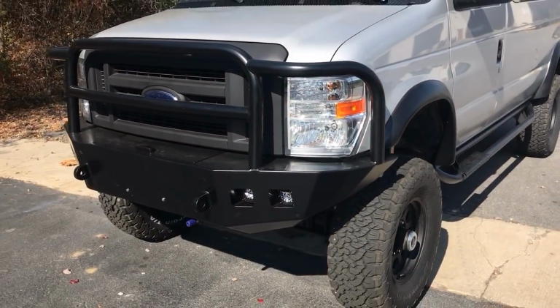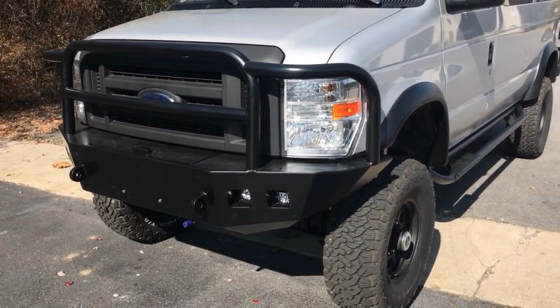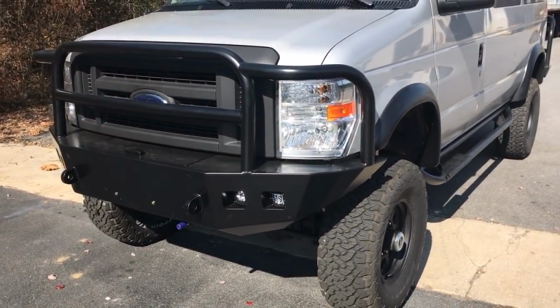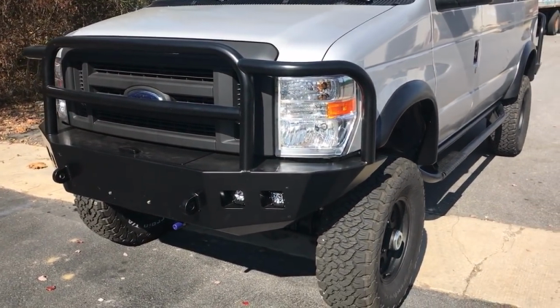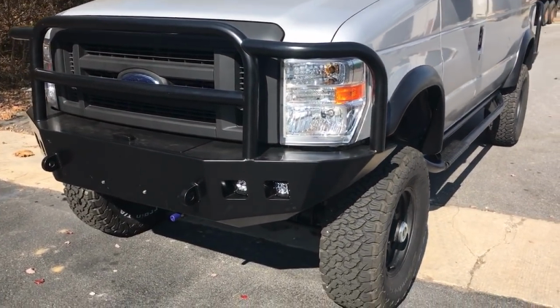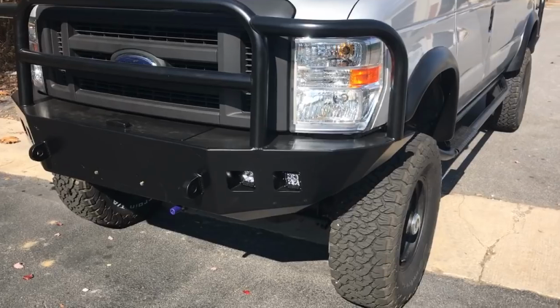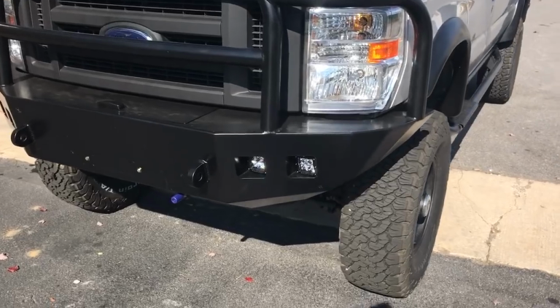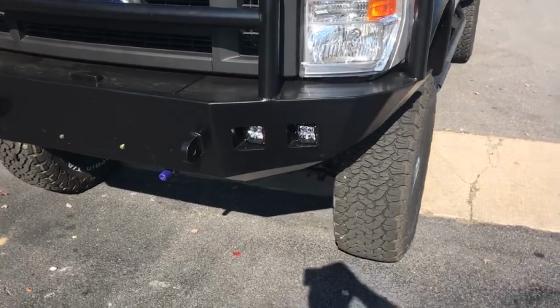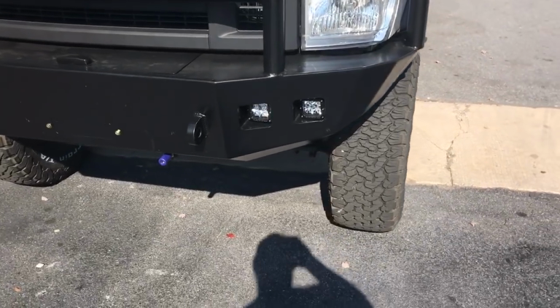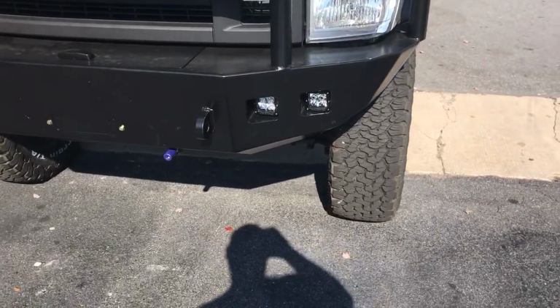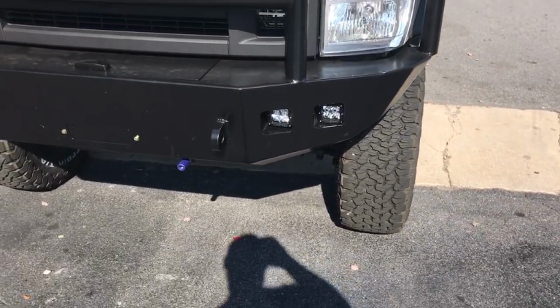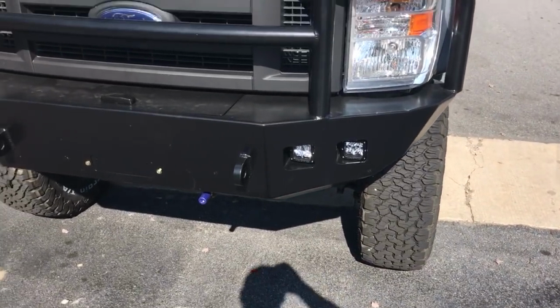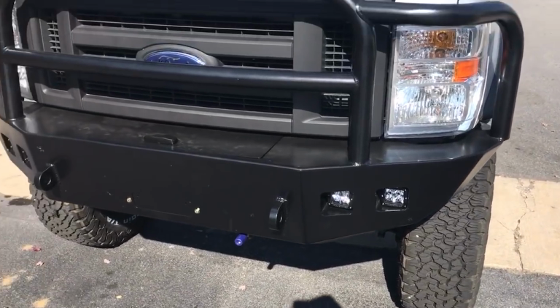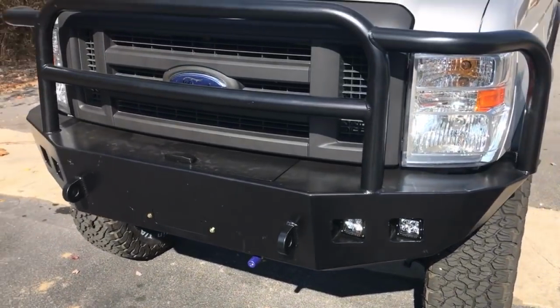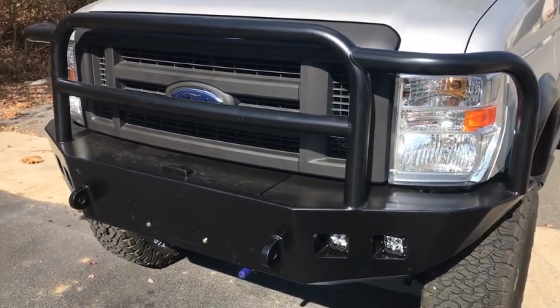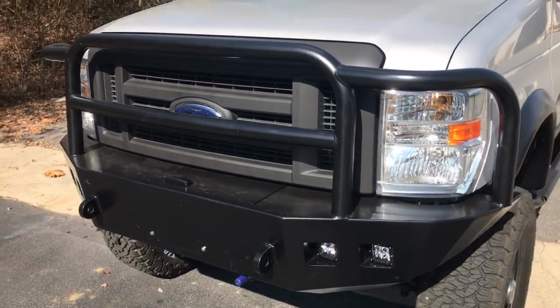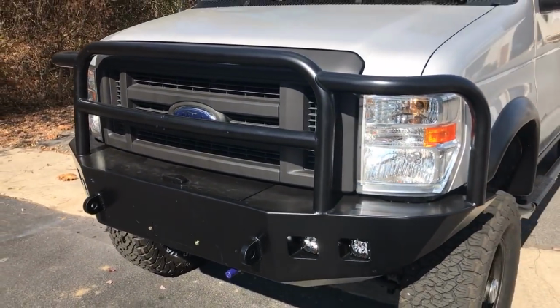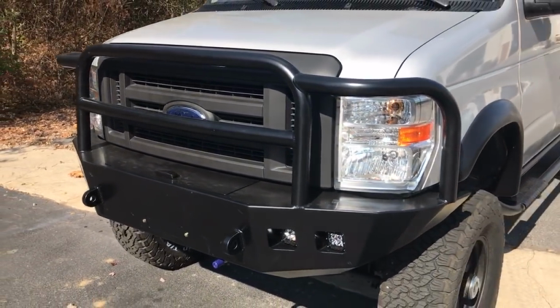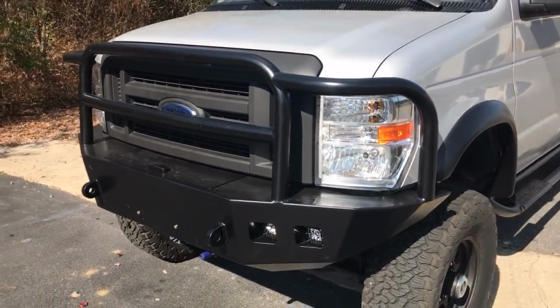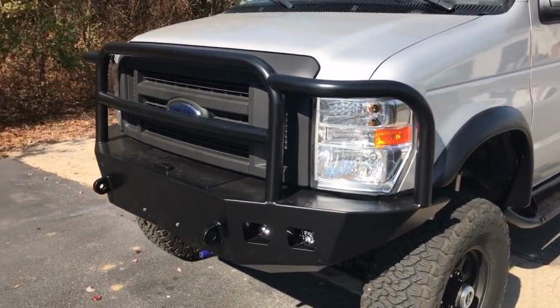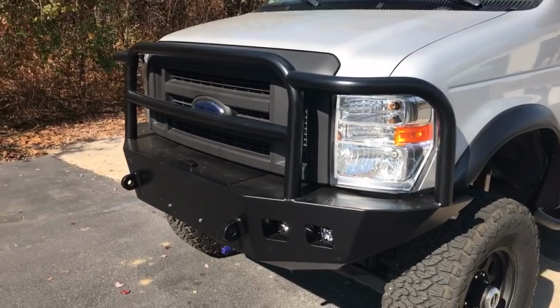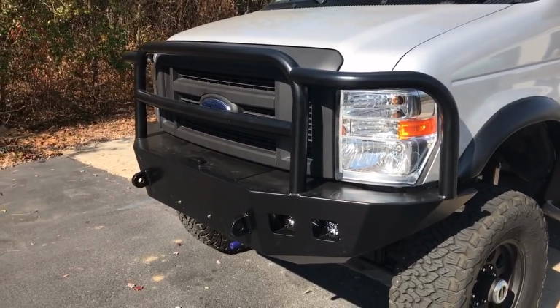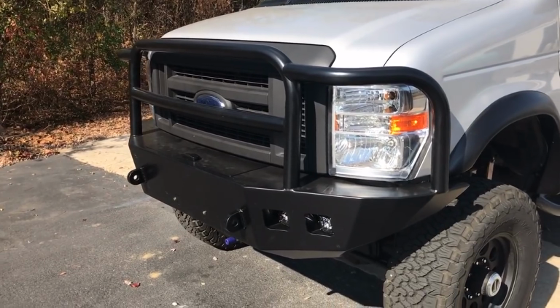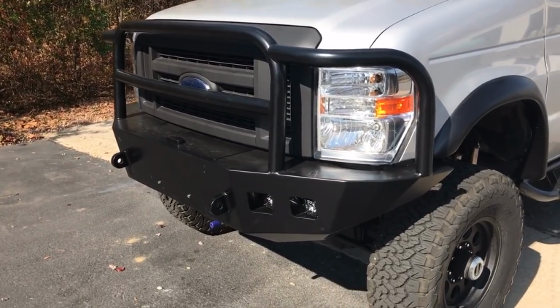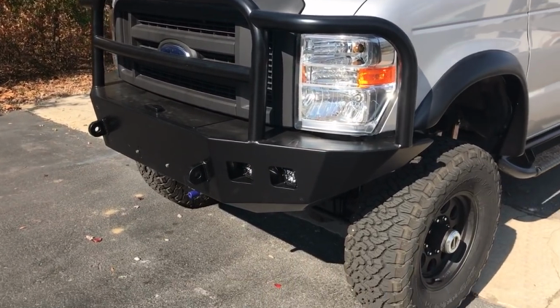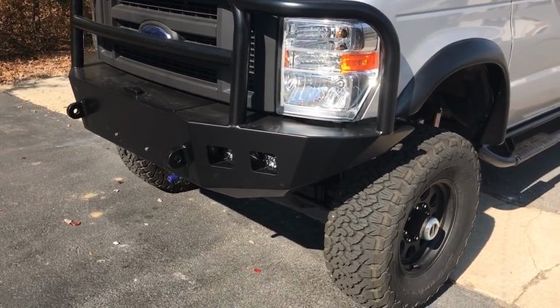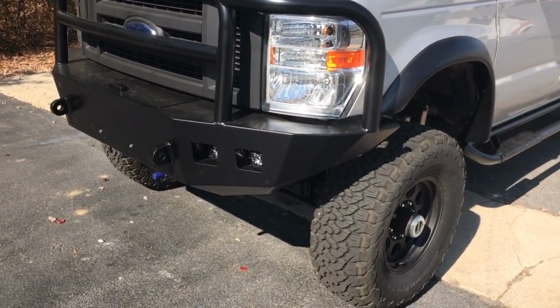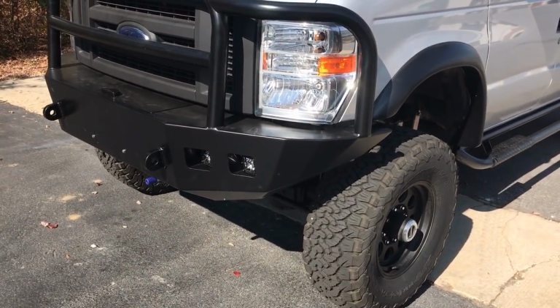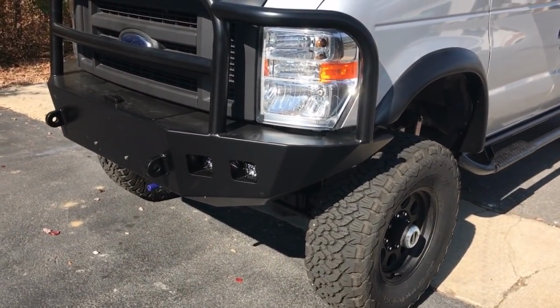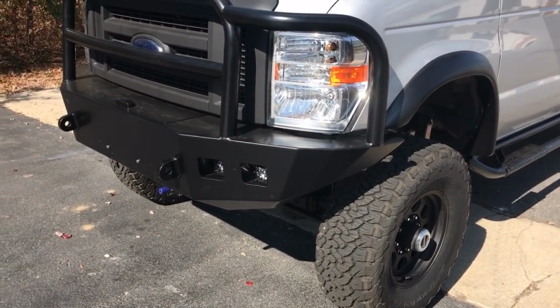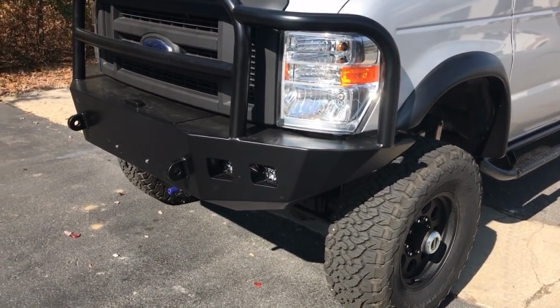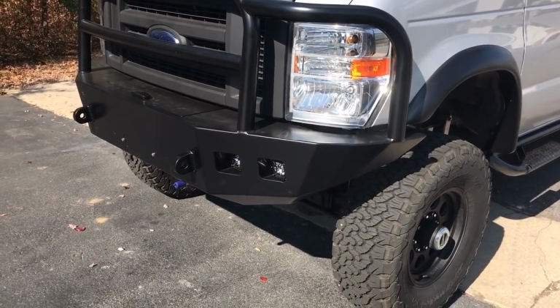Up front it's got a Luminesse bumper that's cut out for the rigid lights. It does have the tubing upgrade and the crossbar, which I think is really cool. I don't think we've ever done one like that, but I like it.